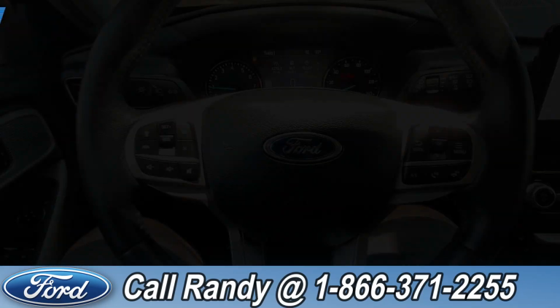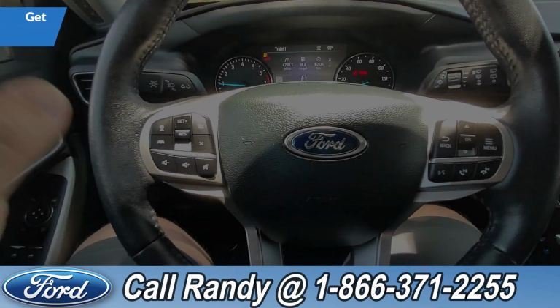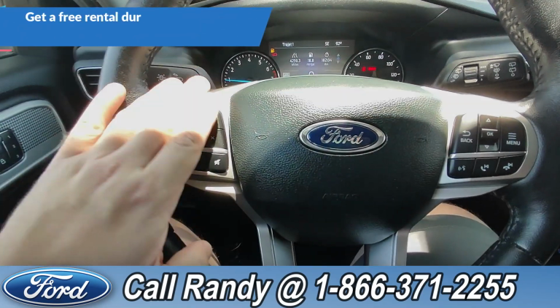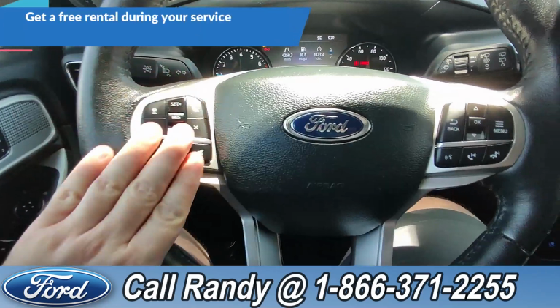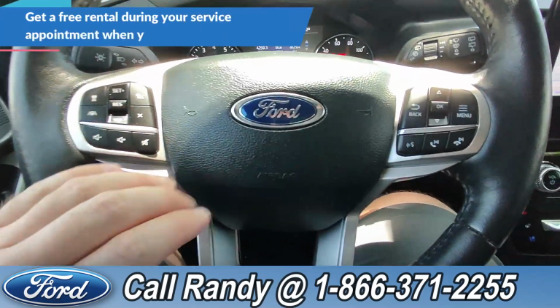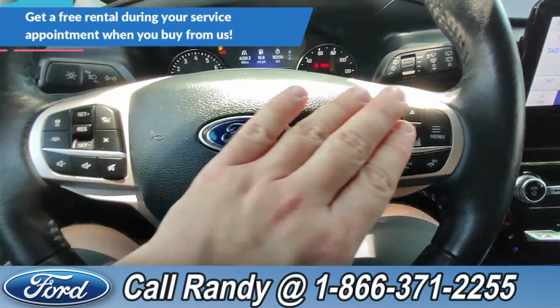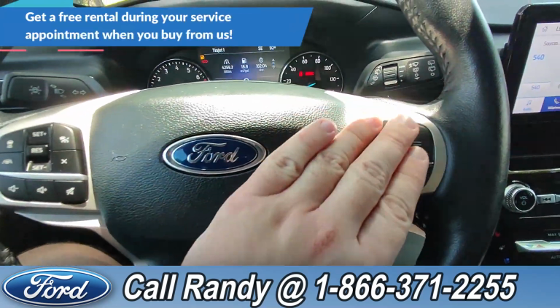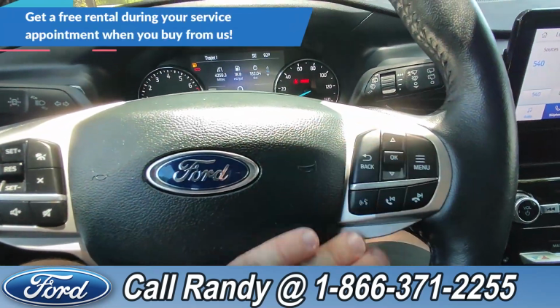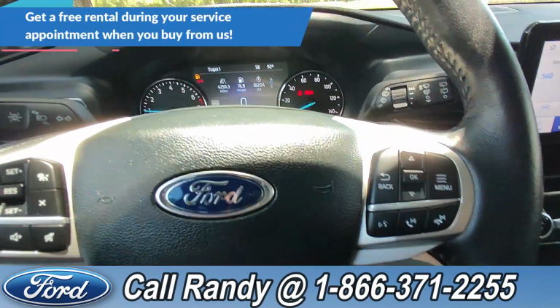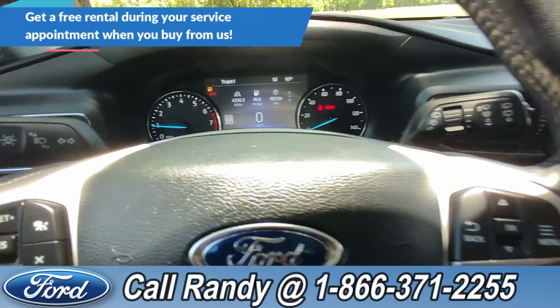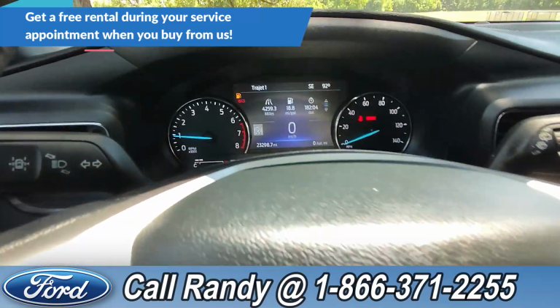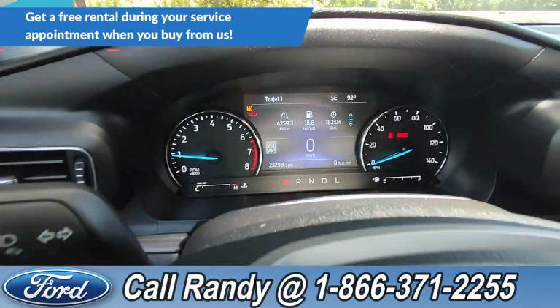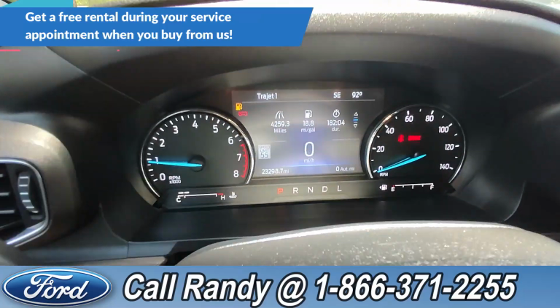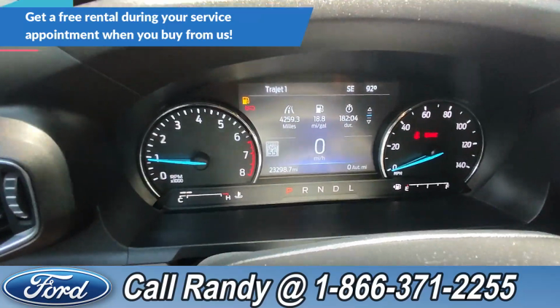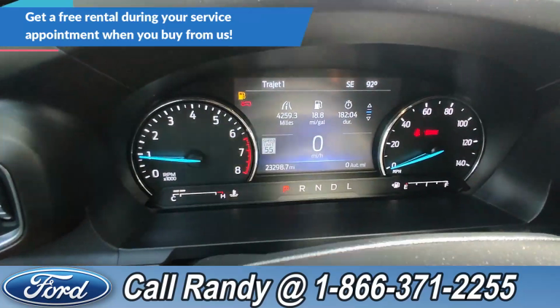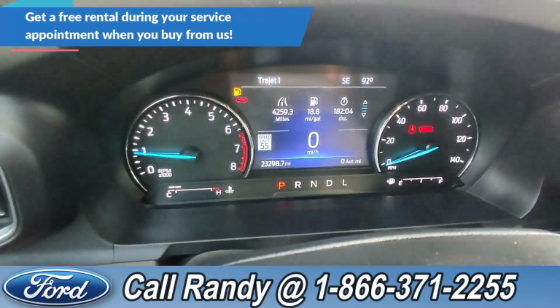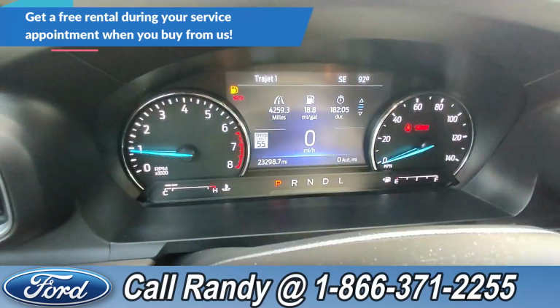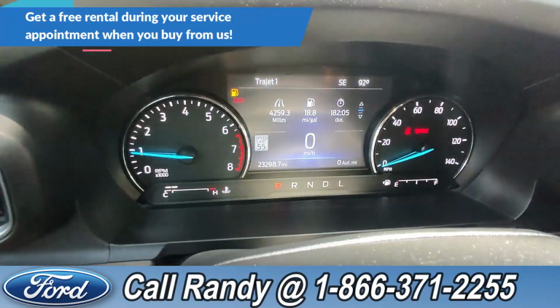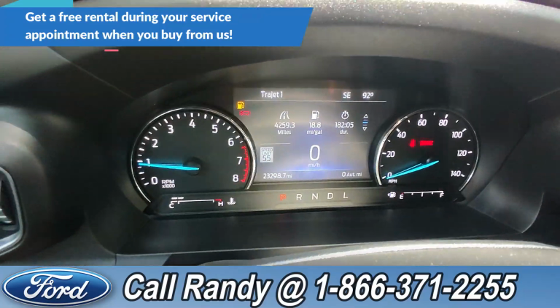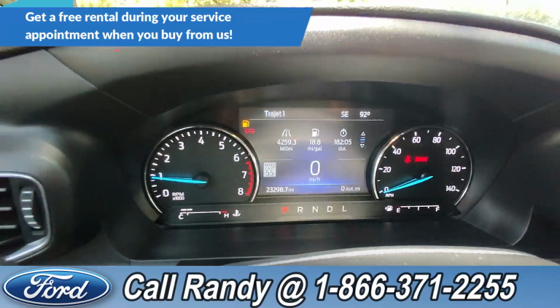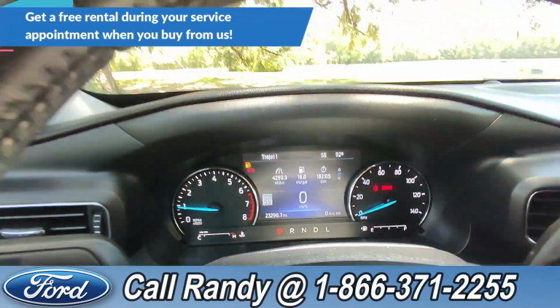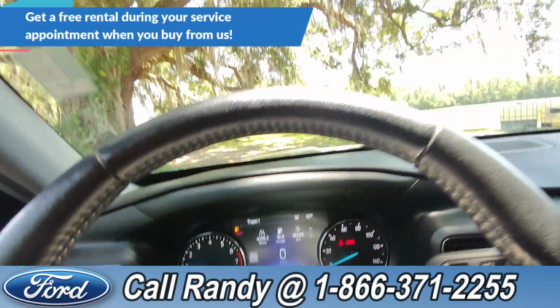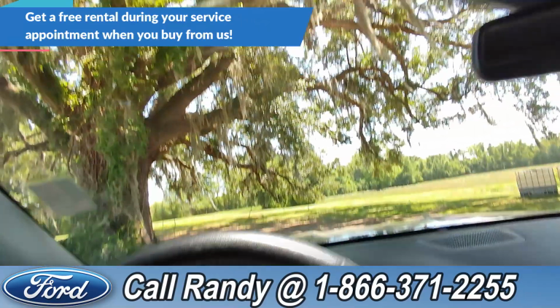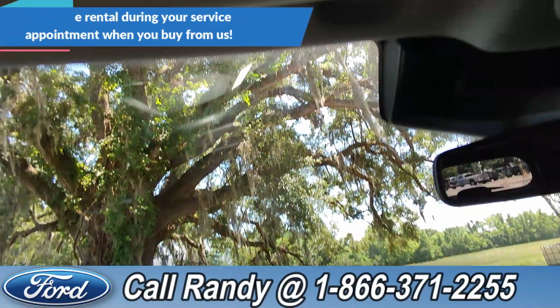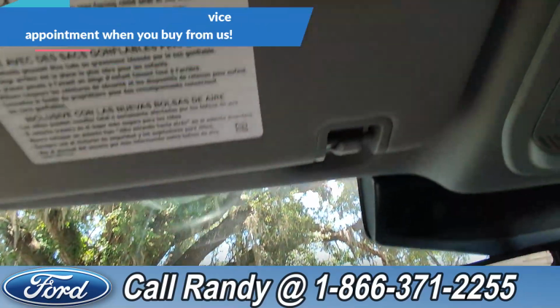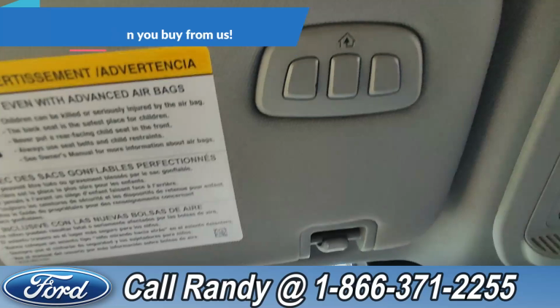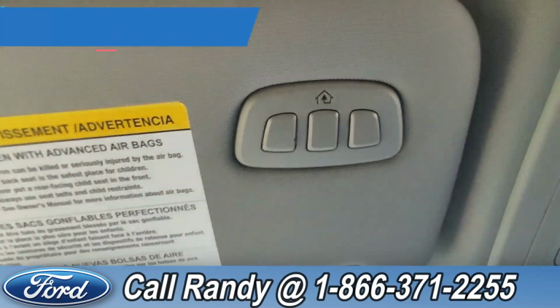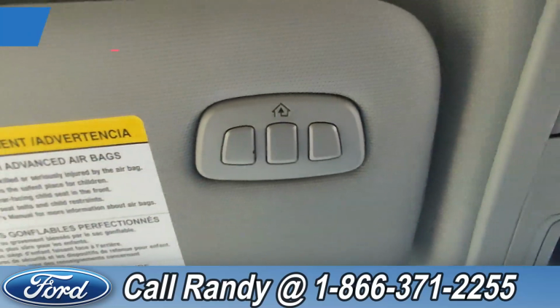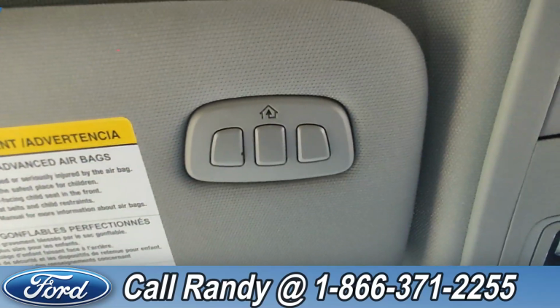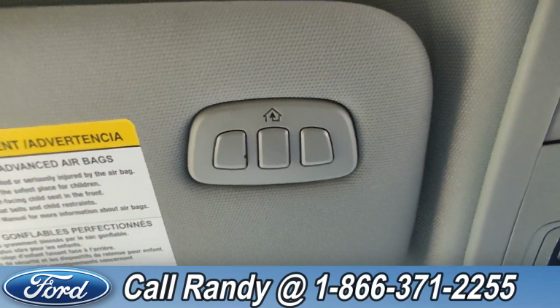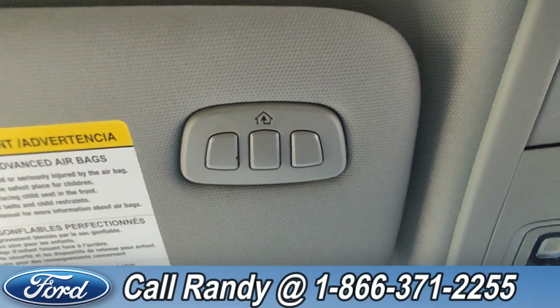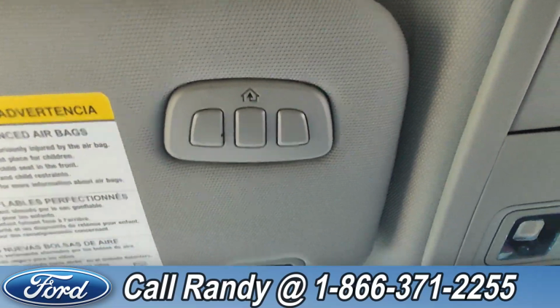On the steering wheel, we have cruise, media, phone, lane, and other controls. As of this video, it has 23,000 miles on it. Up here, it has HomeLink.